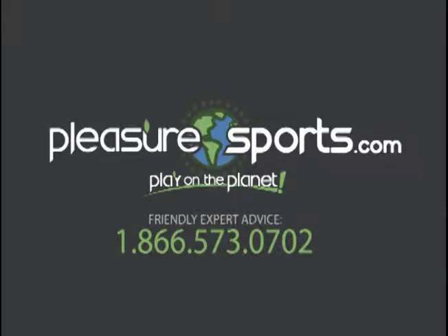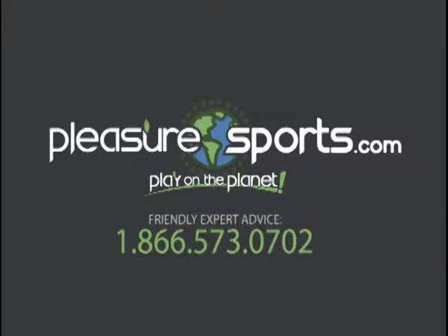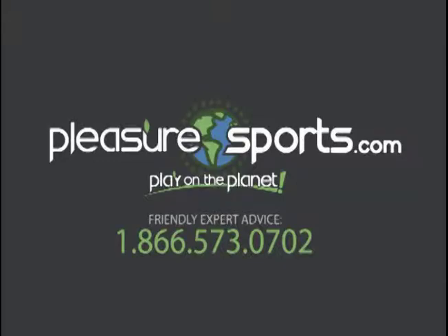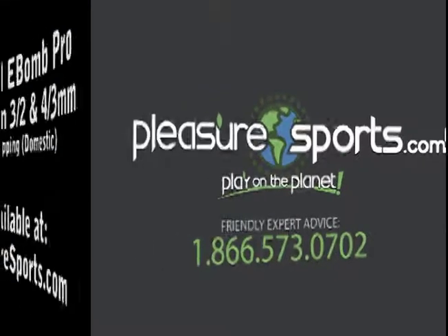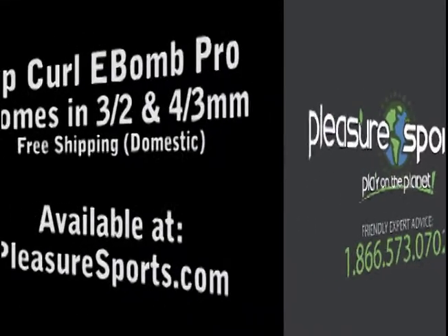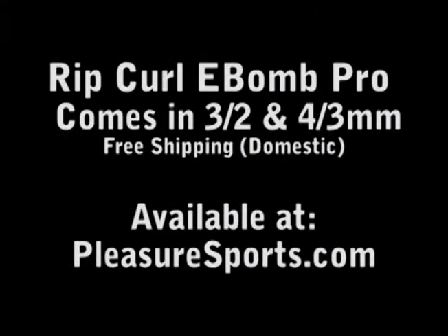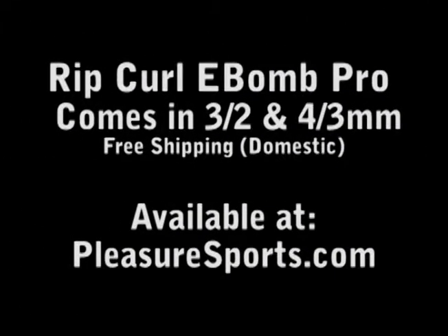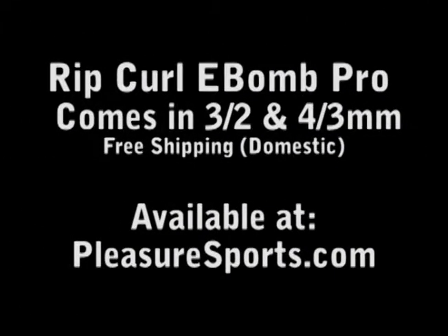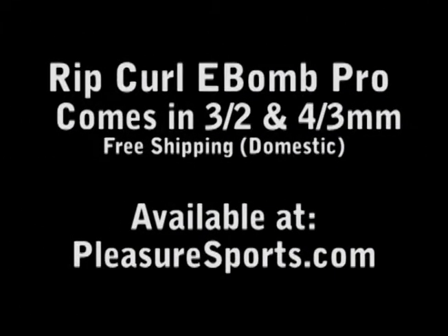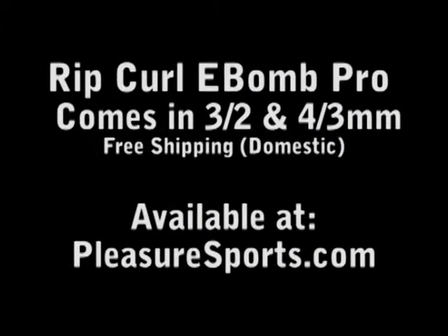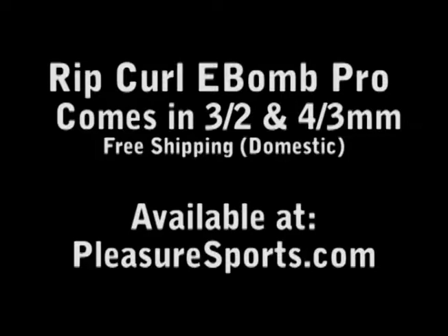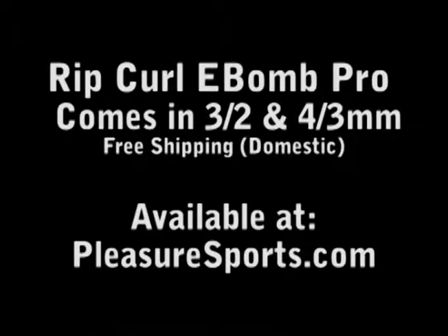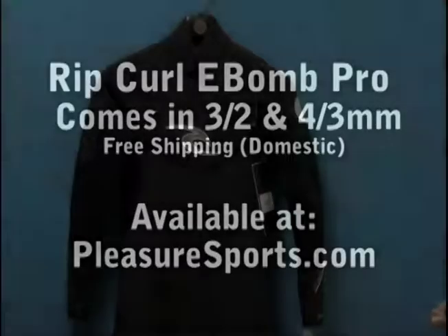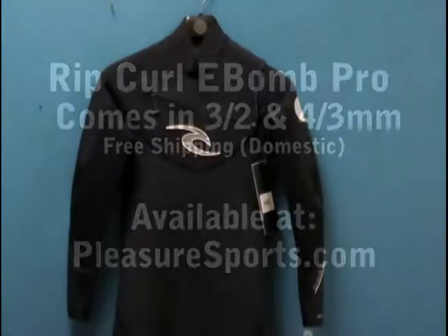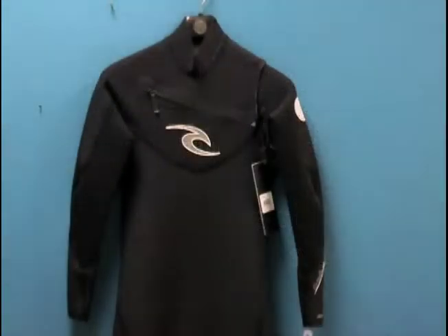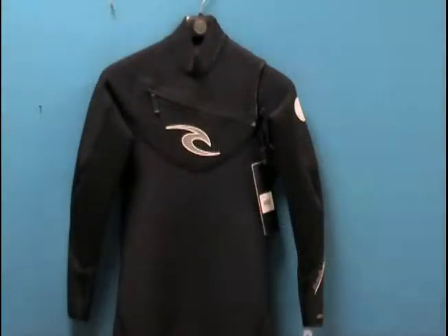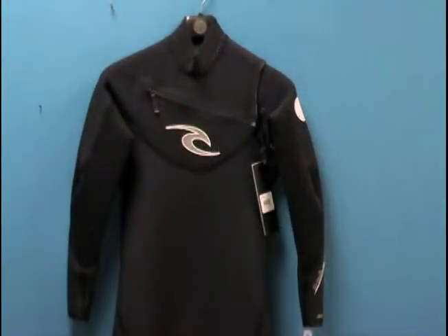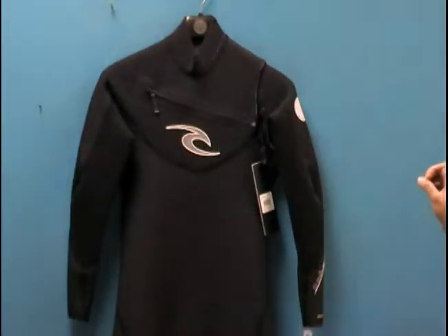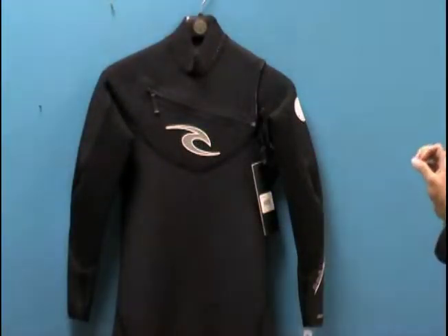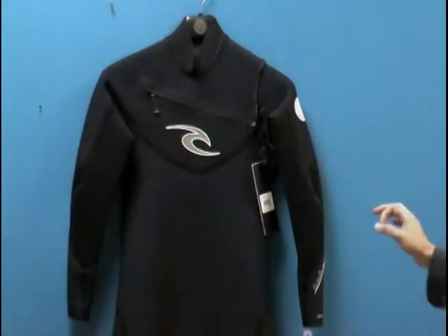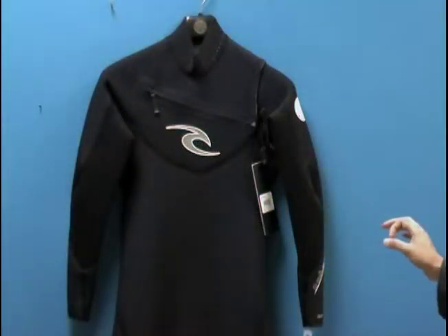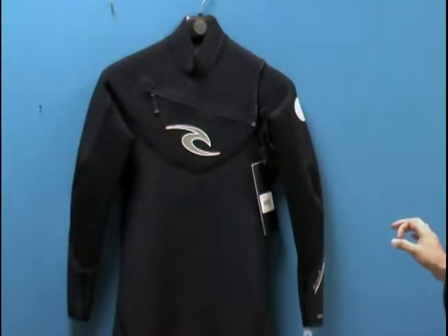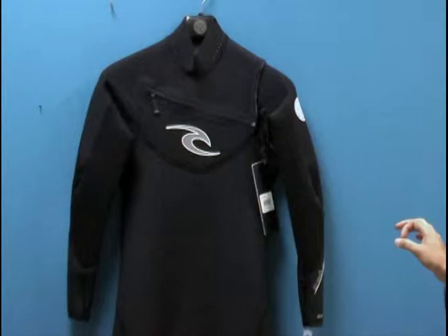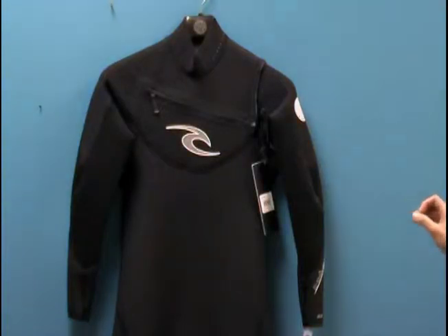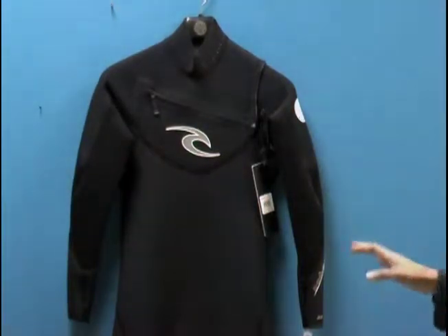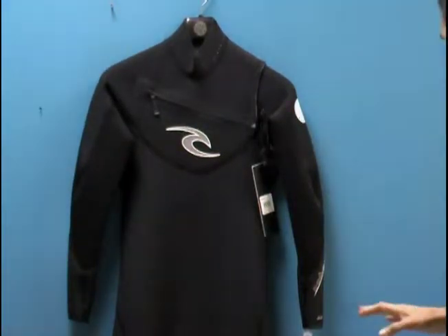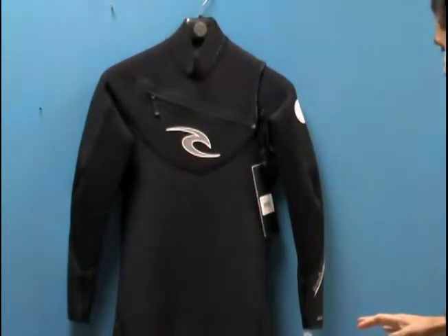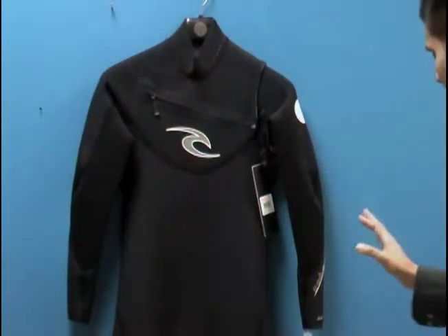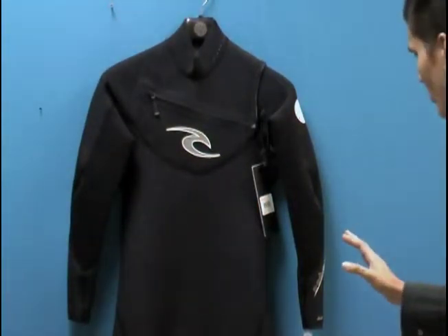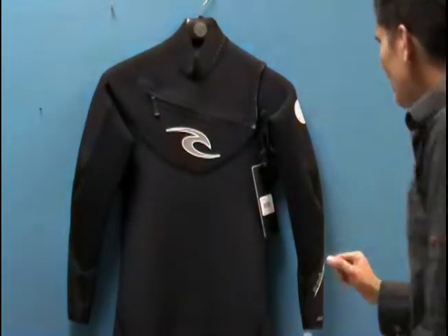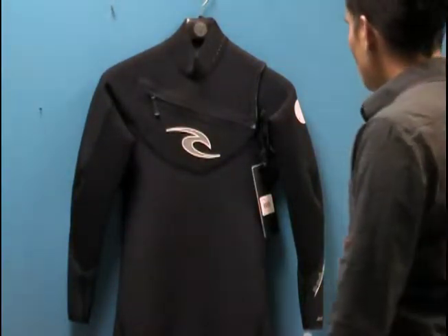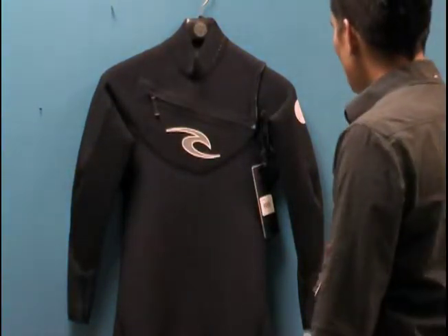Hi, welcome to Pleasure Sports. Today we're going to take a look at the E-Bomb Pro wetsuit. This actually comes in a 3-2 and a 4-3 millimeter. We're going to look at the 3-2 today, but know the 4-3 is identical in construction.